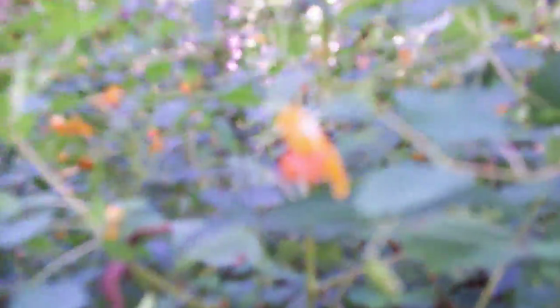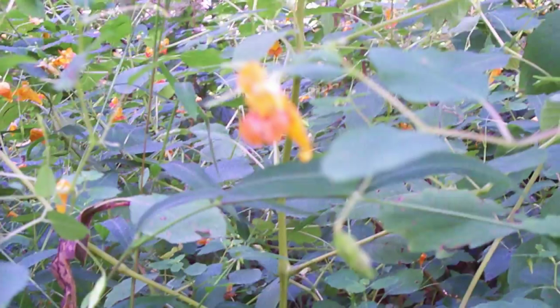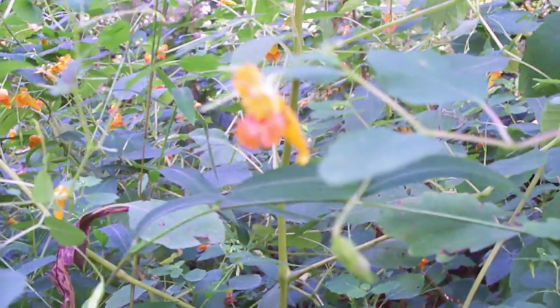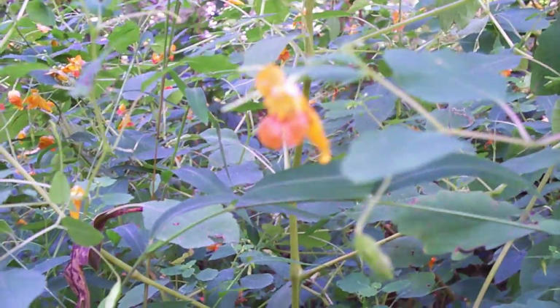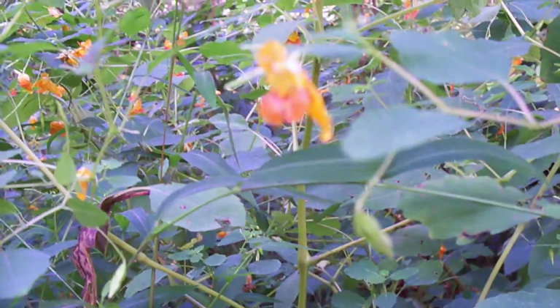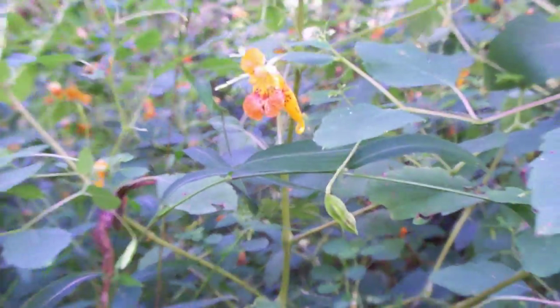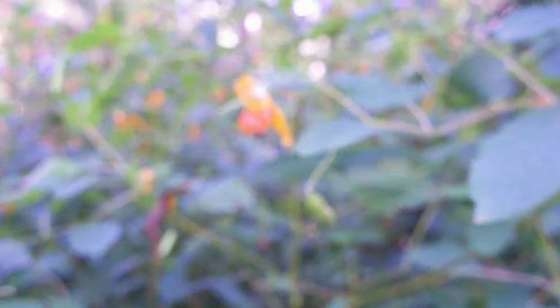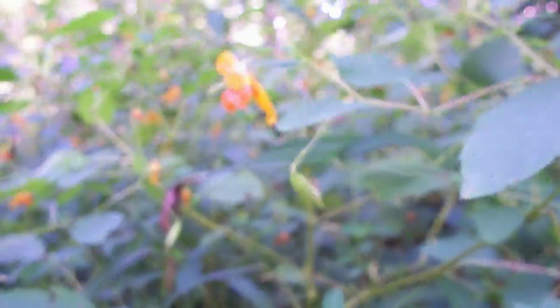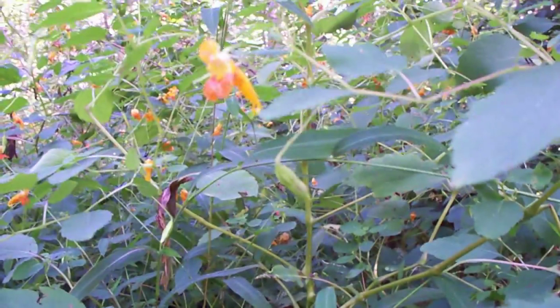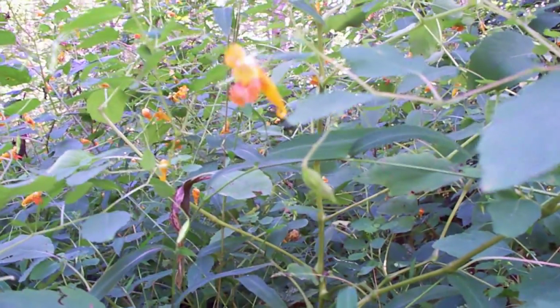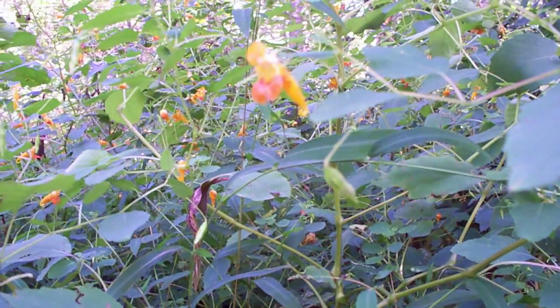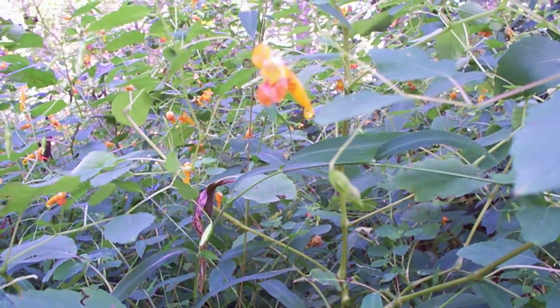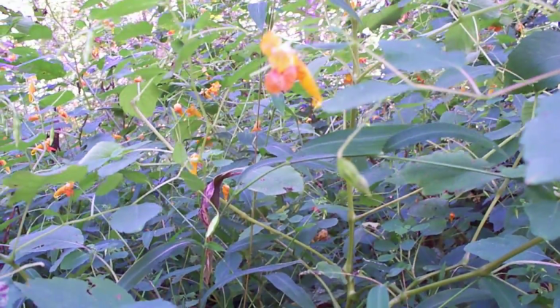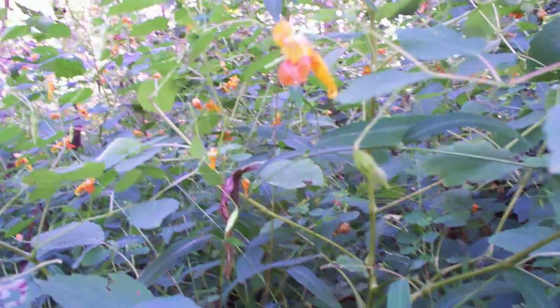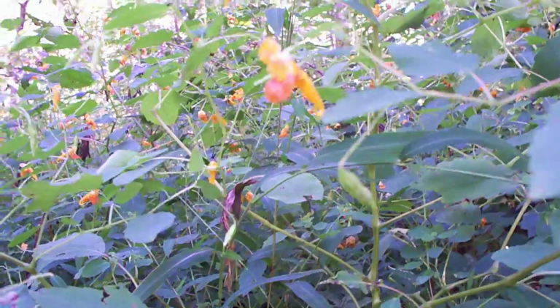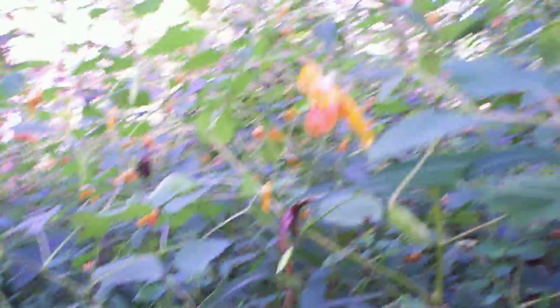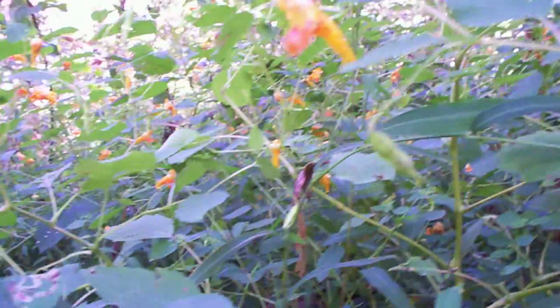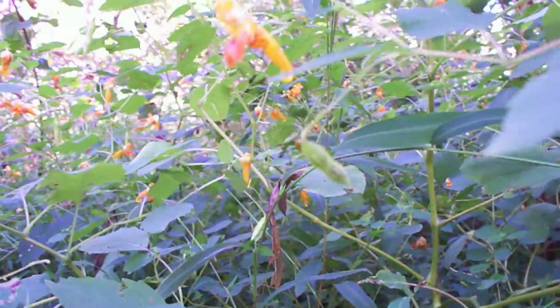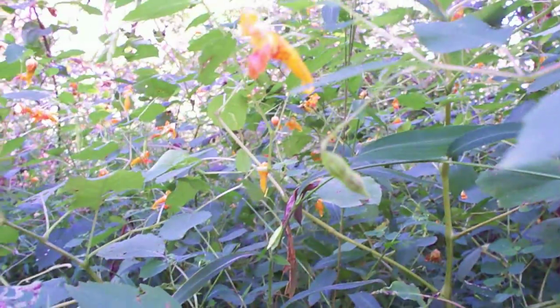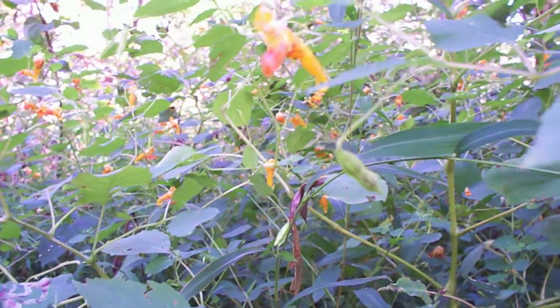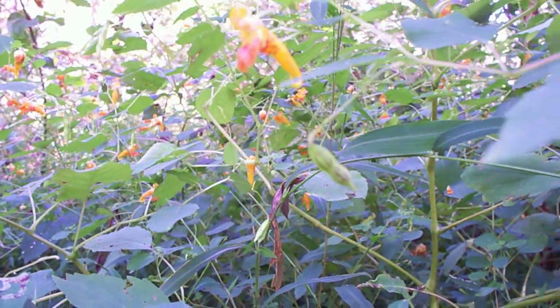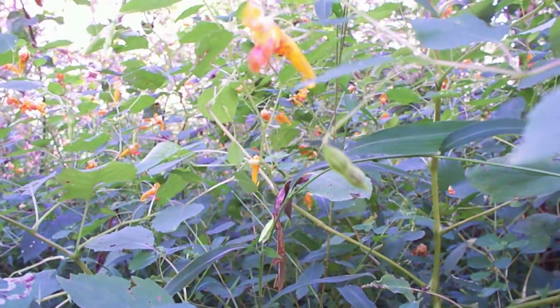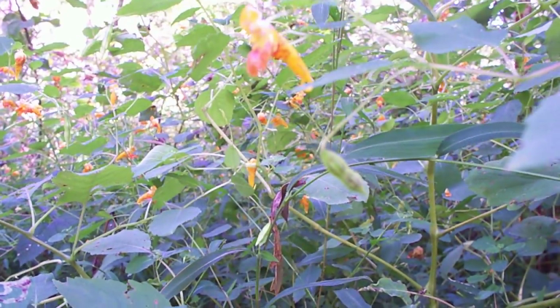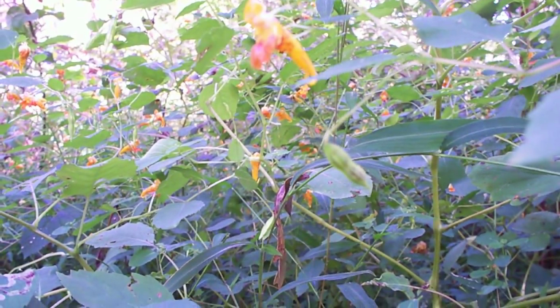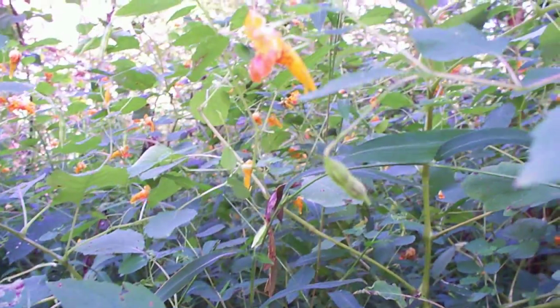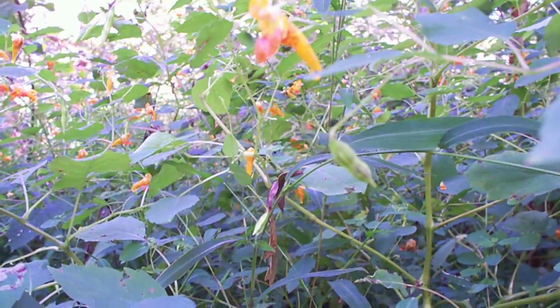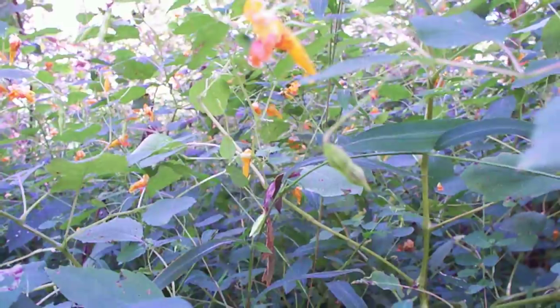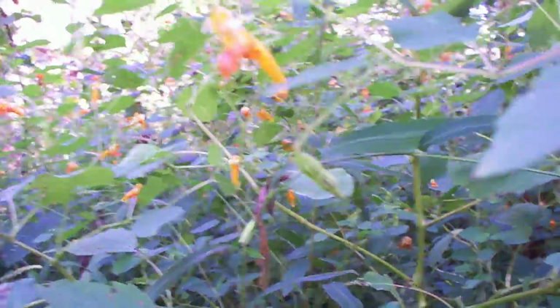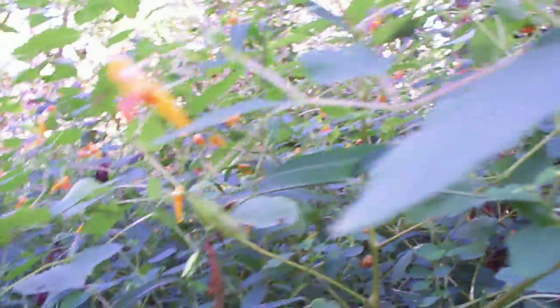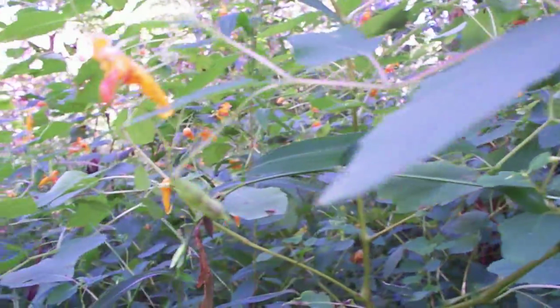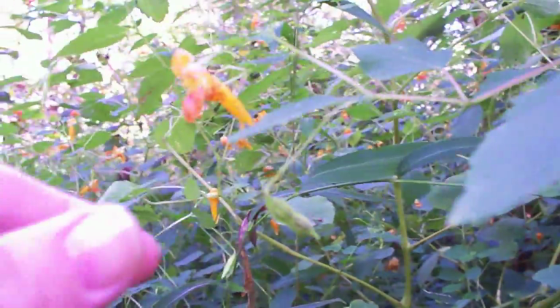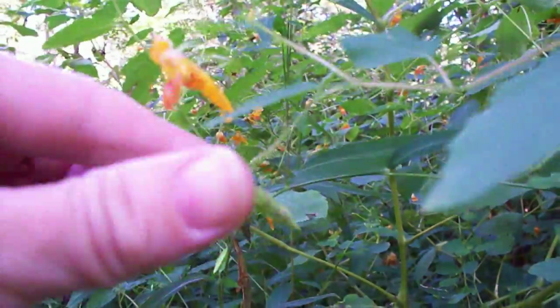See that? Okay, they're dehiscent. And it has these seed pods that explode when you touch them. Watch — I'm going to demonstrate.